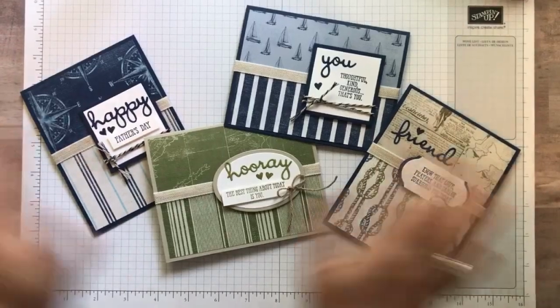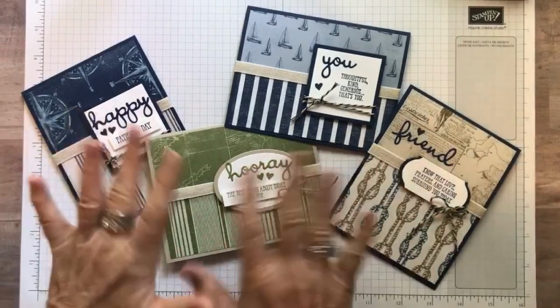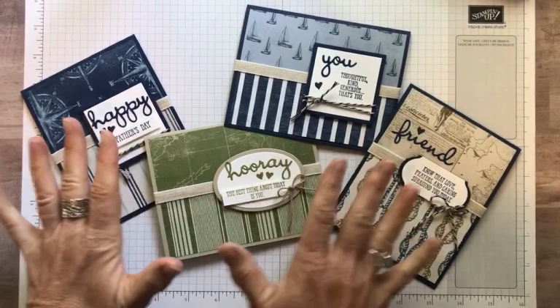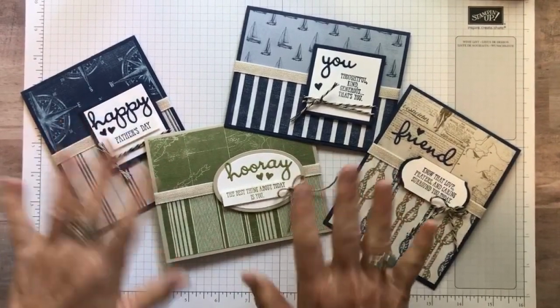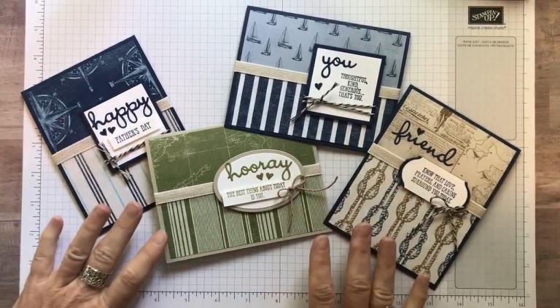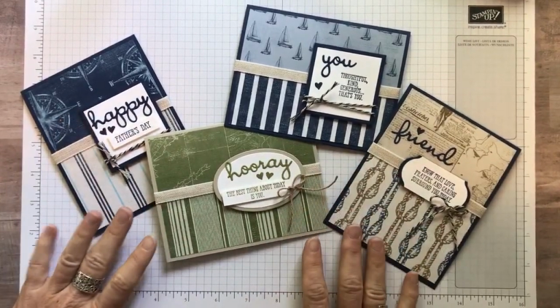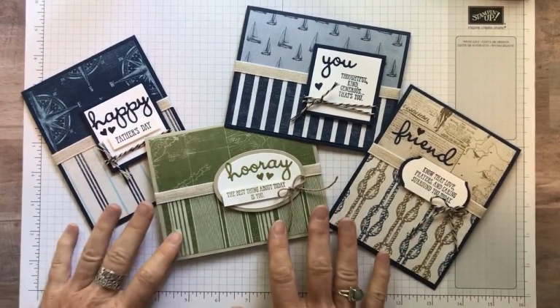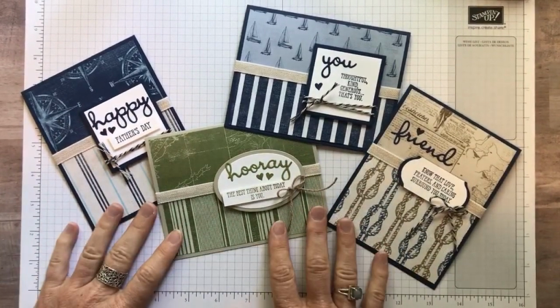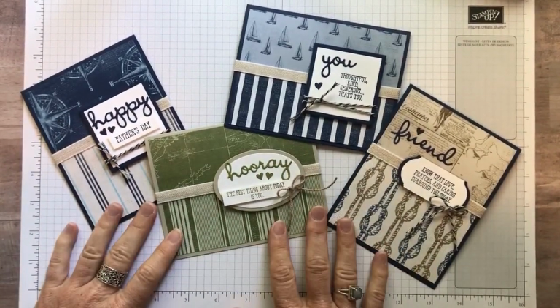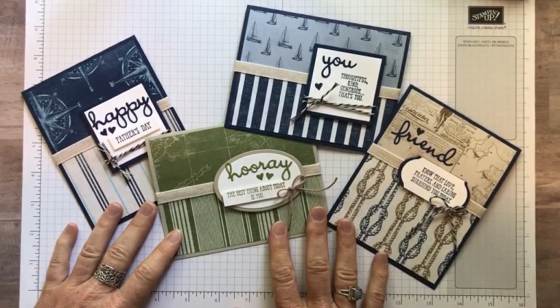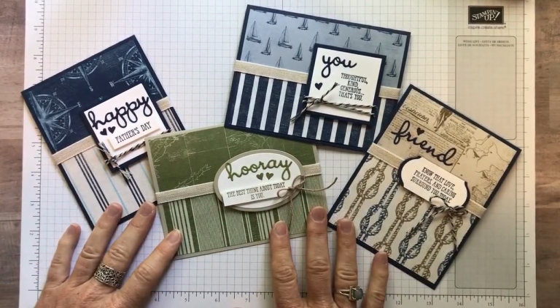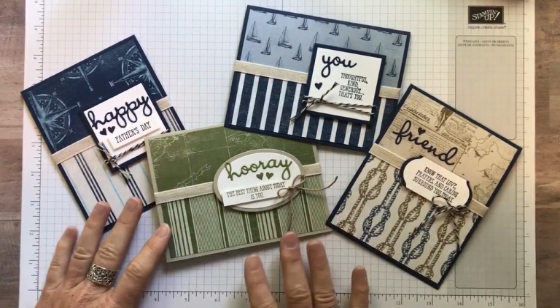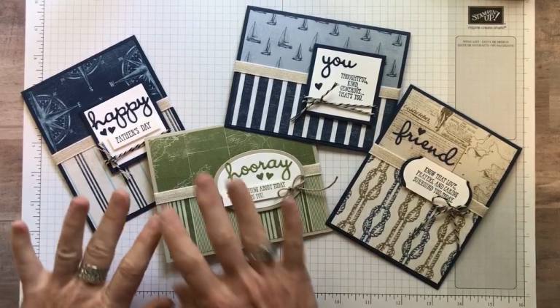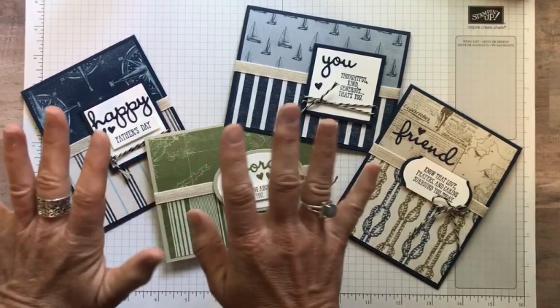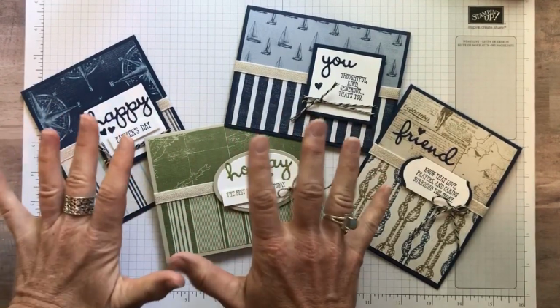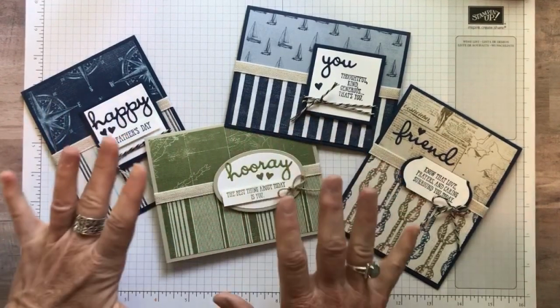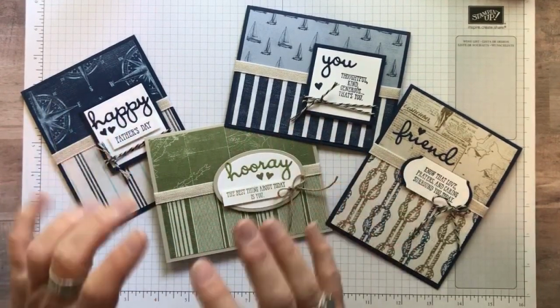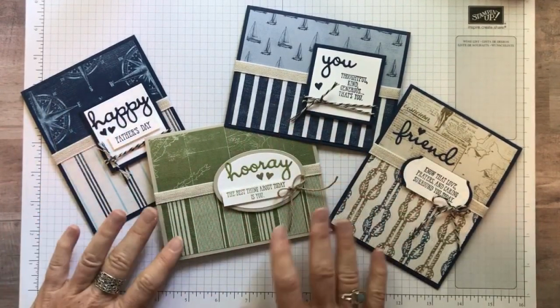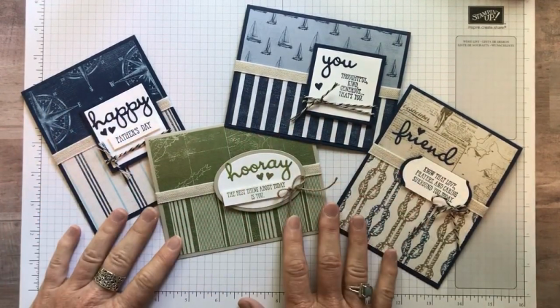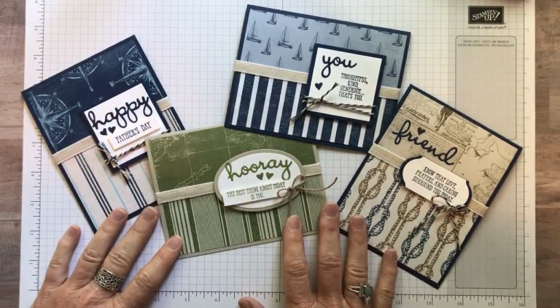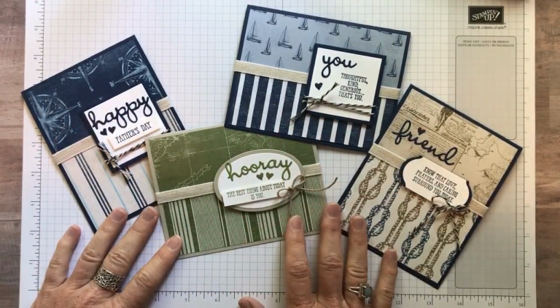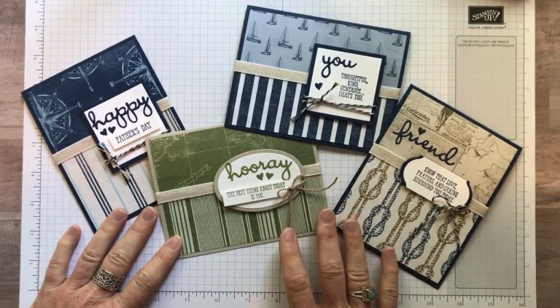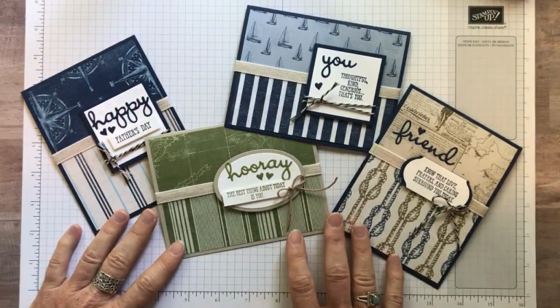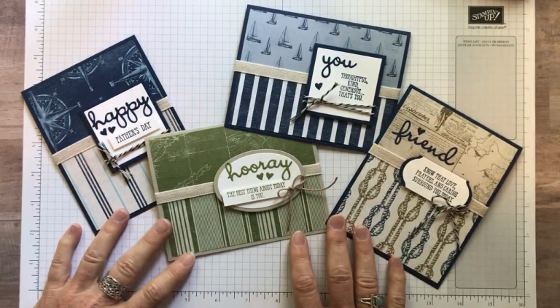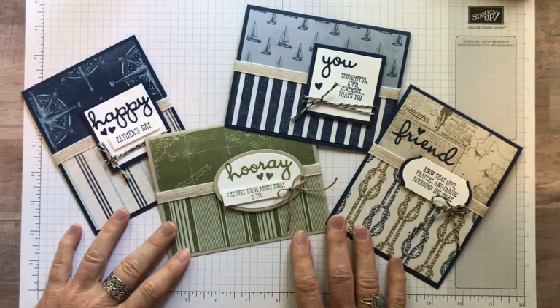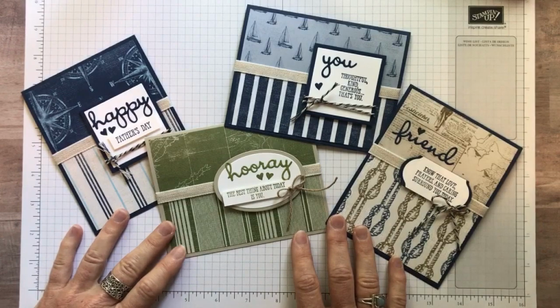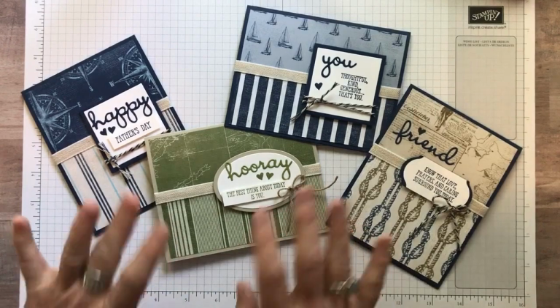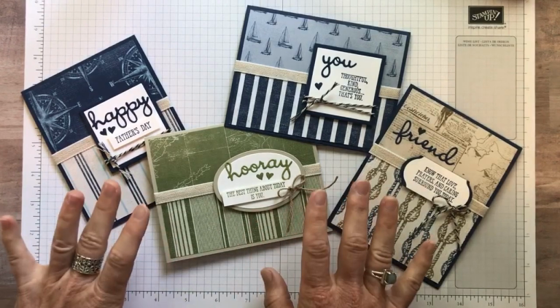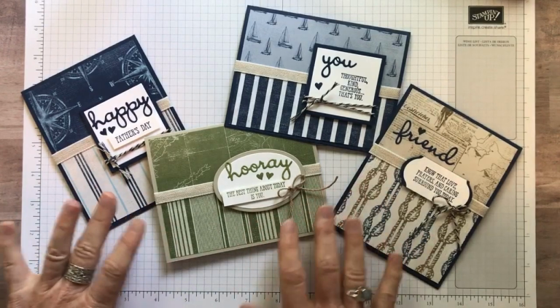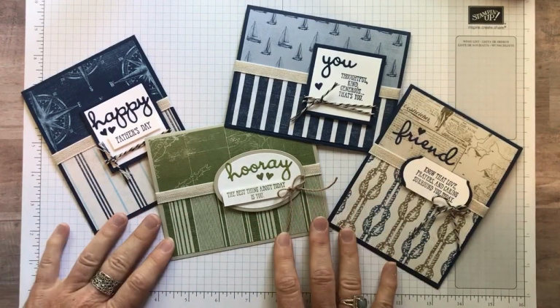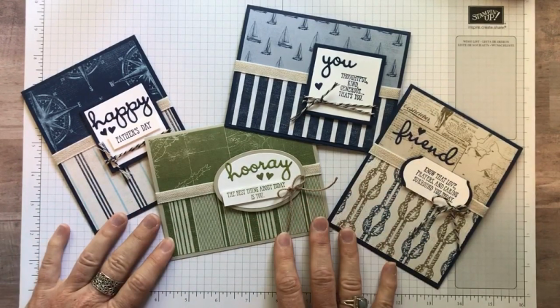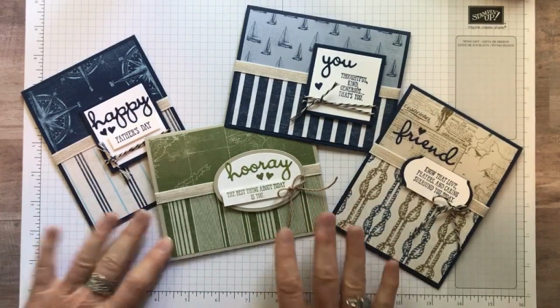Hello friends, it's Amy Ferlice at the Gathering Expiration Stamp Studio and today I've got some awesome masculine cards to share with you. I know I say this all the time, but I can always use more masculine cards.